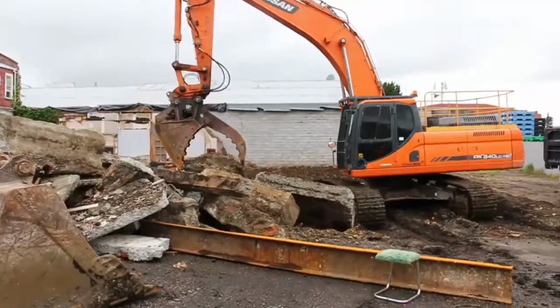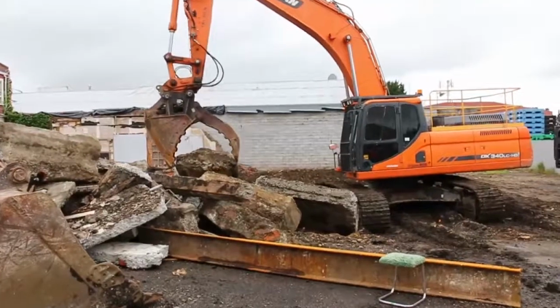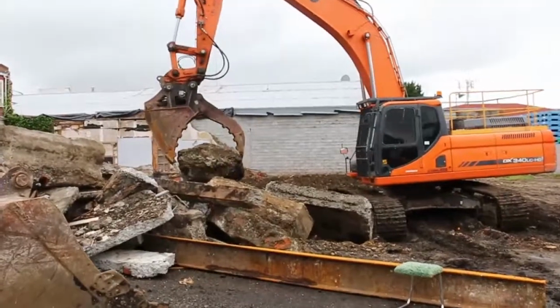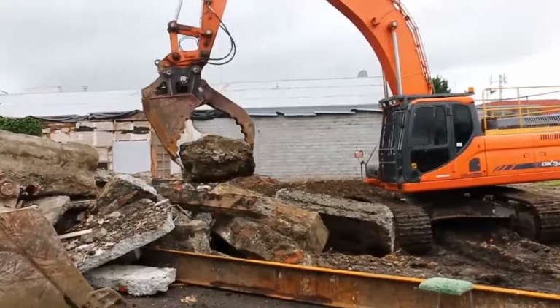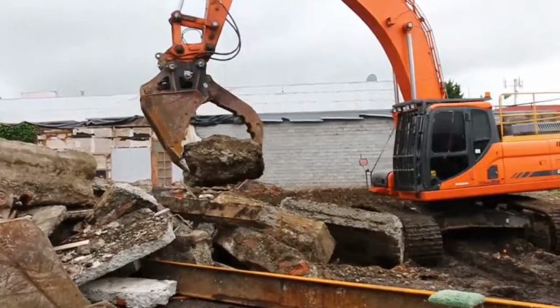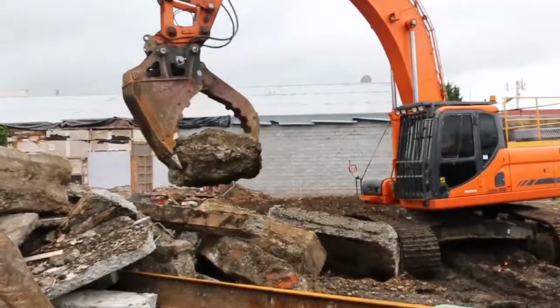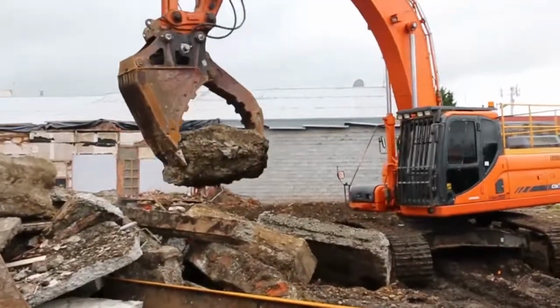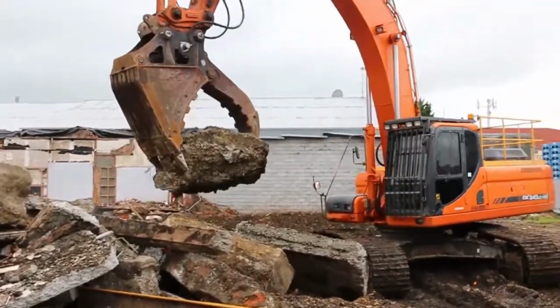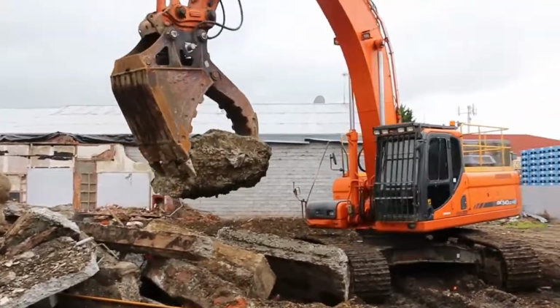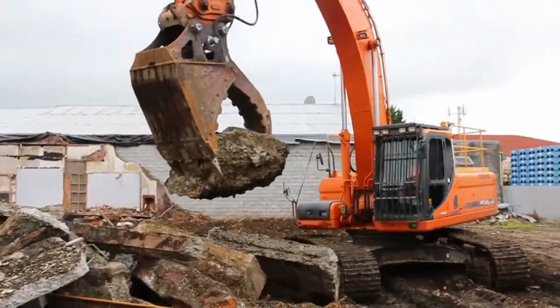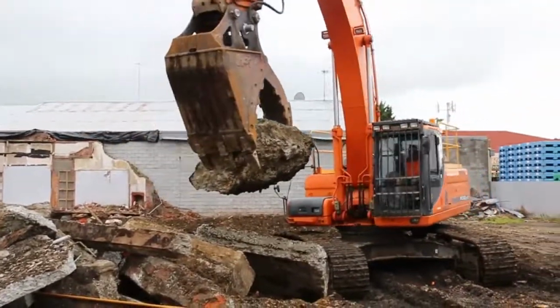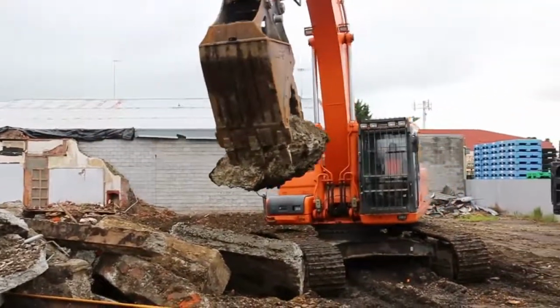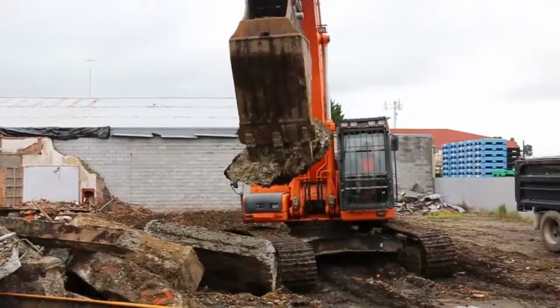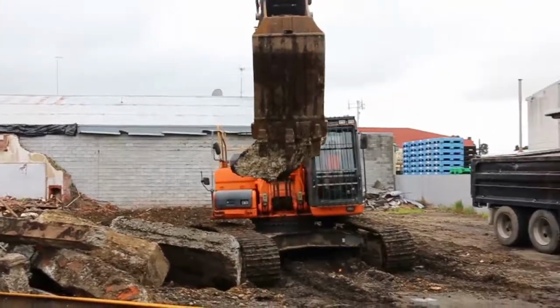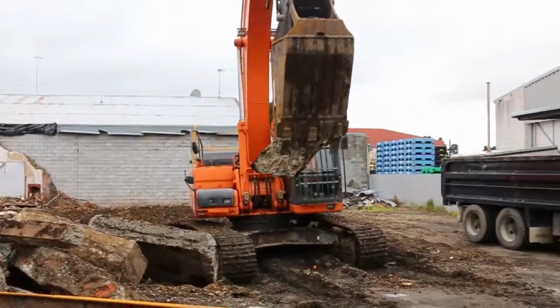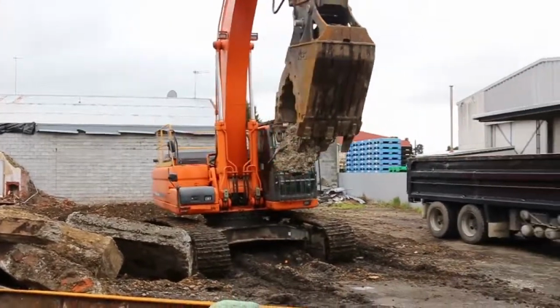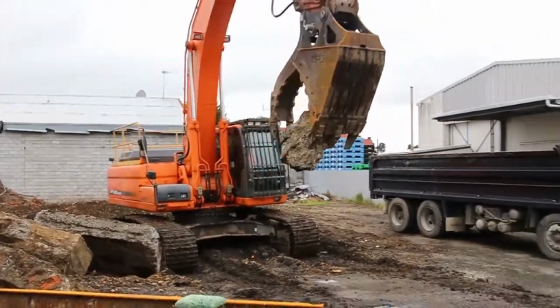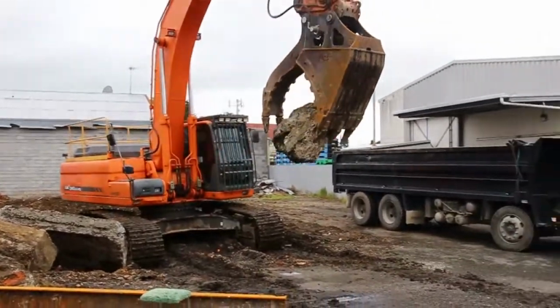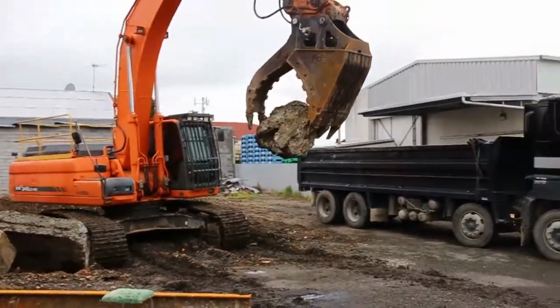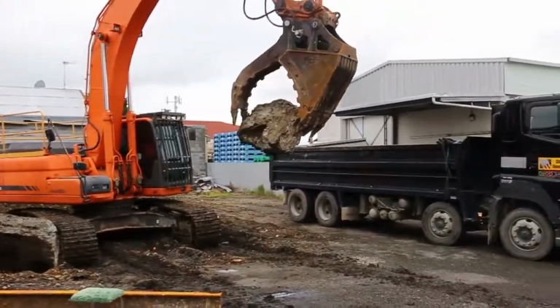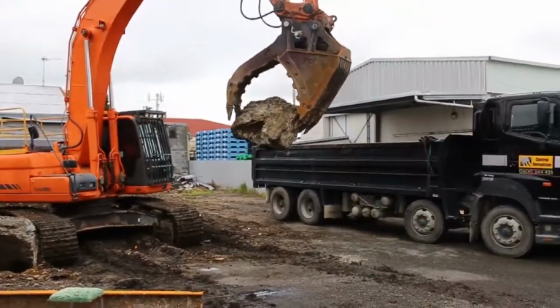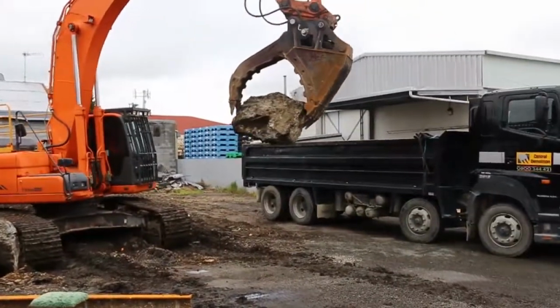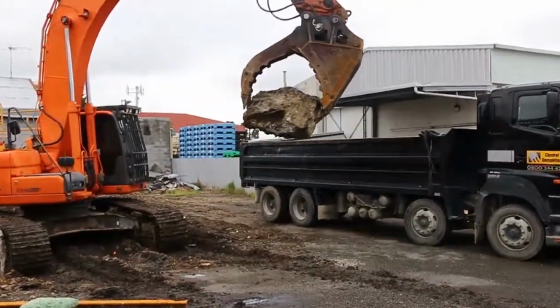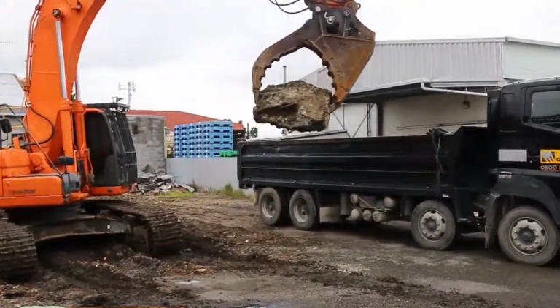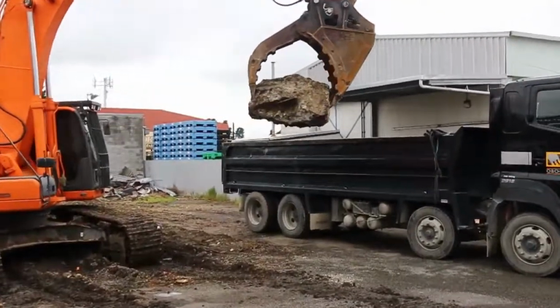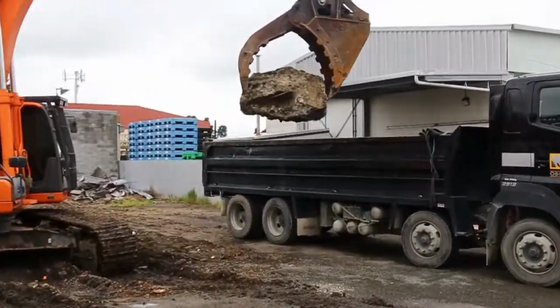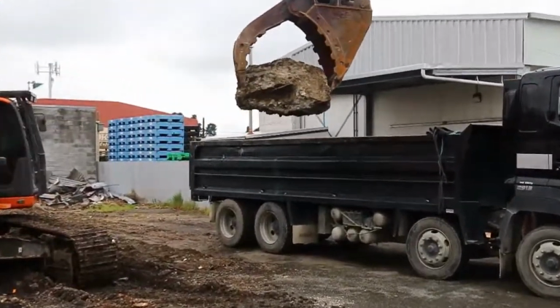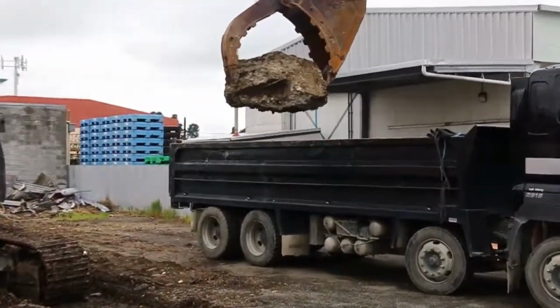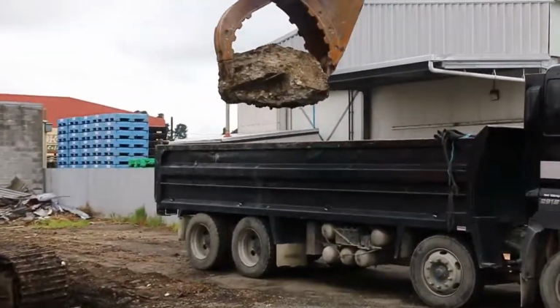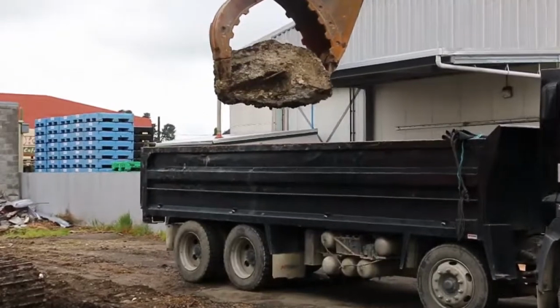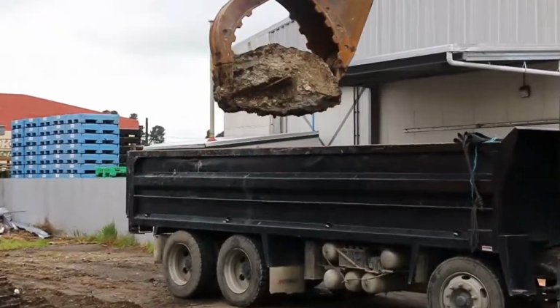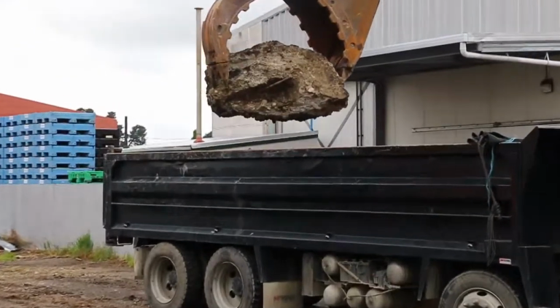They're so dexterous, we can load our trucks quite gently with them. We can pick up large concrete, small concrete, whatever. Perfect for demolition work.